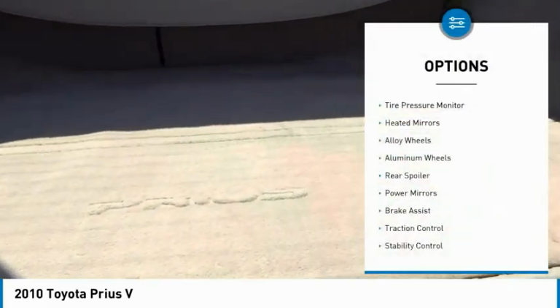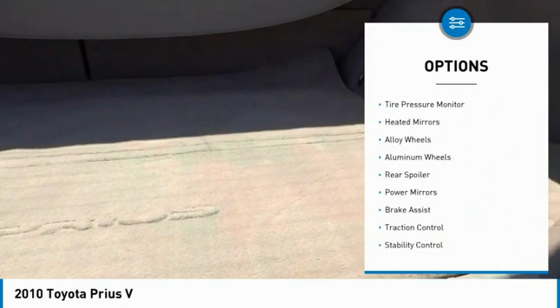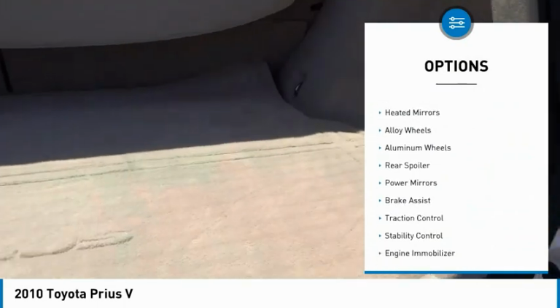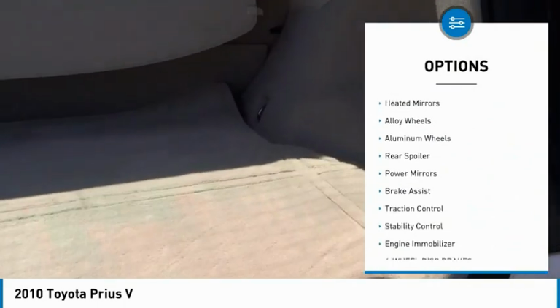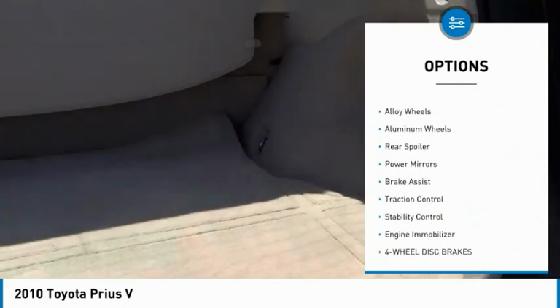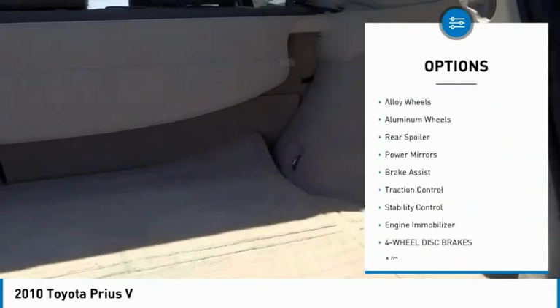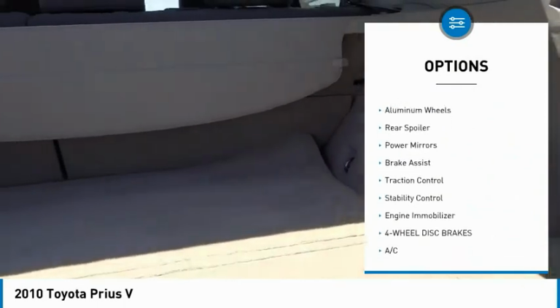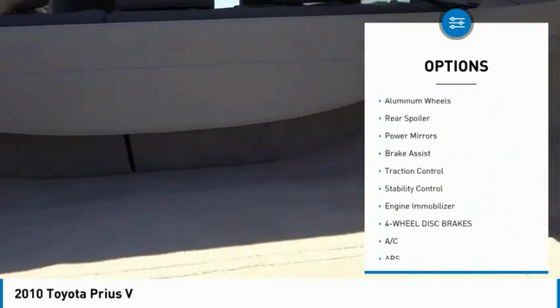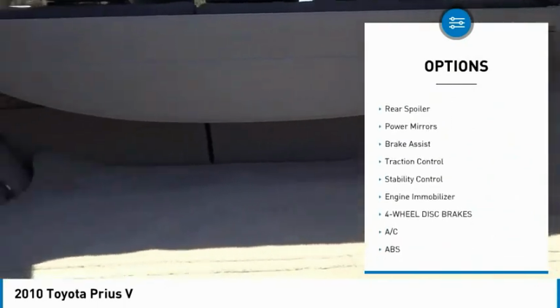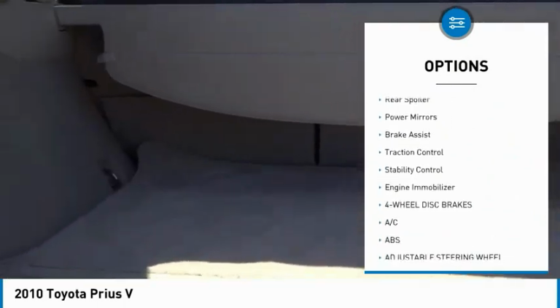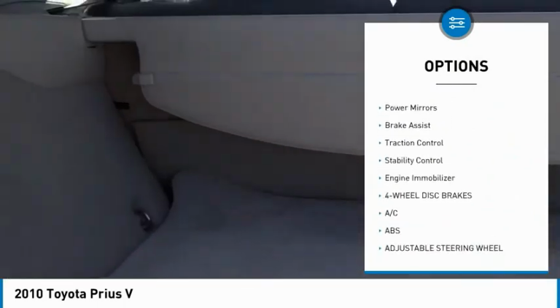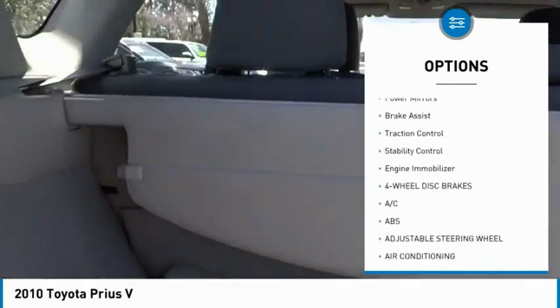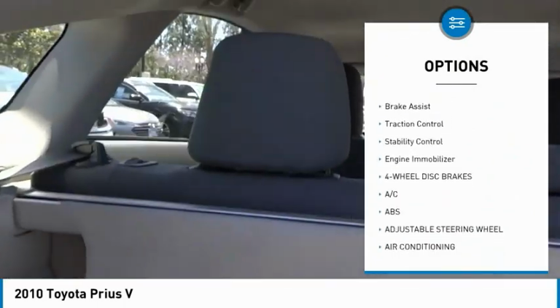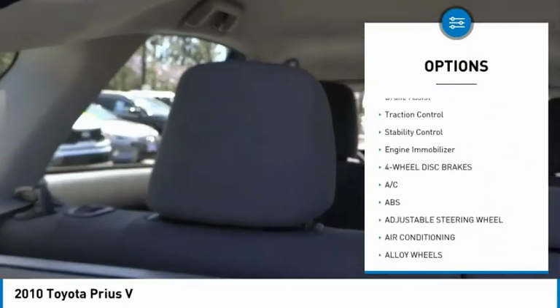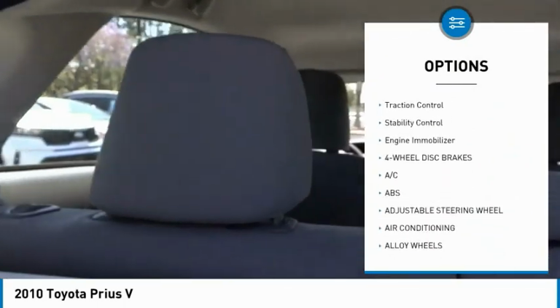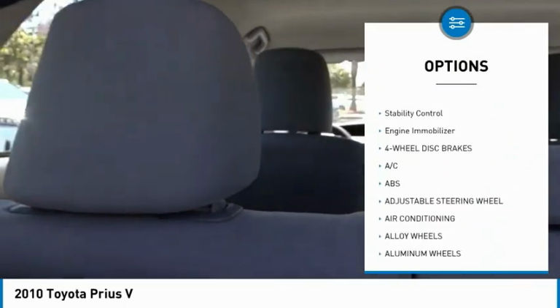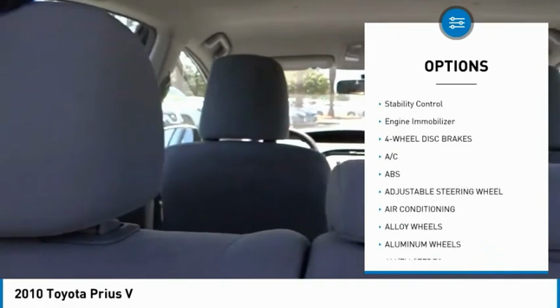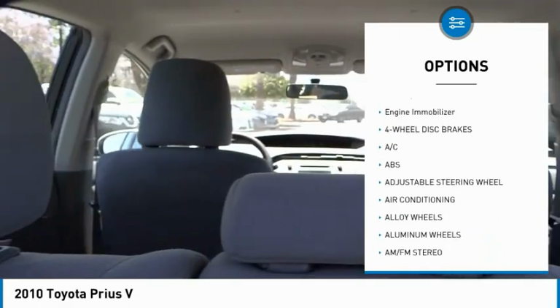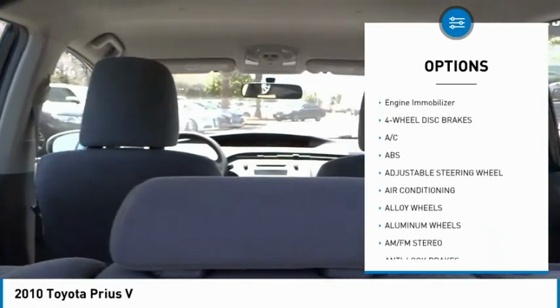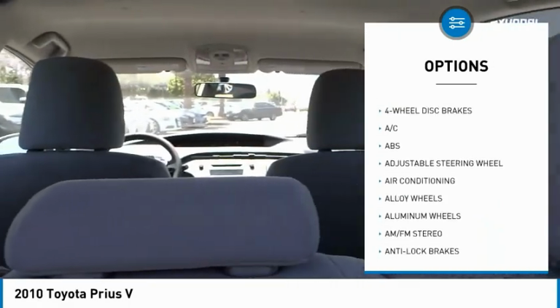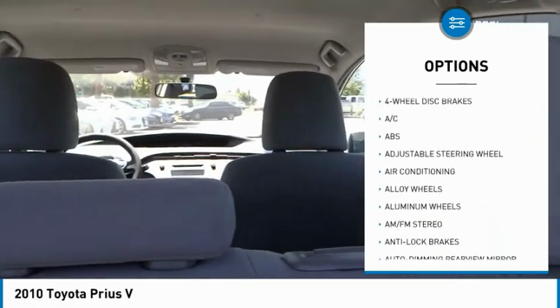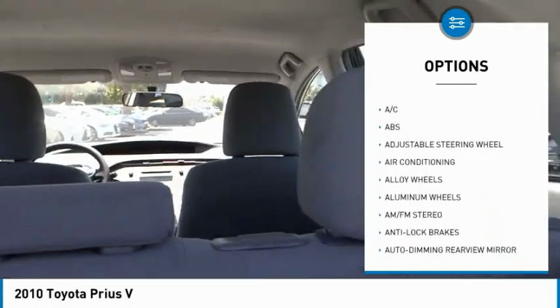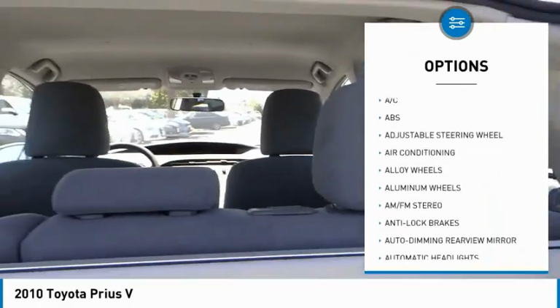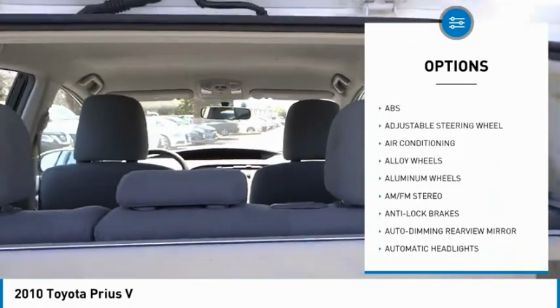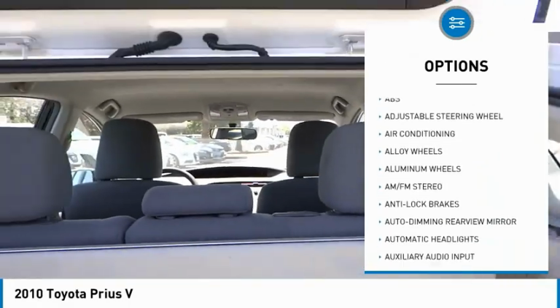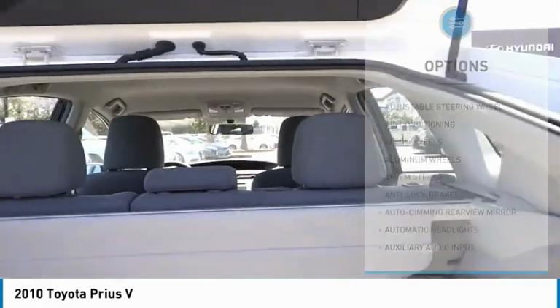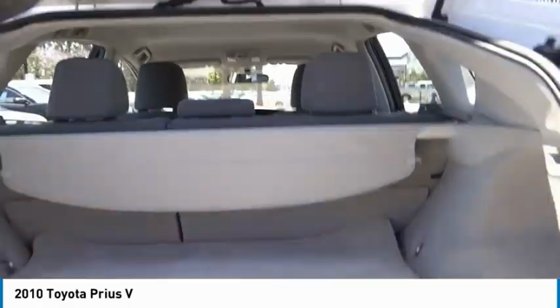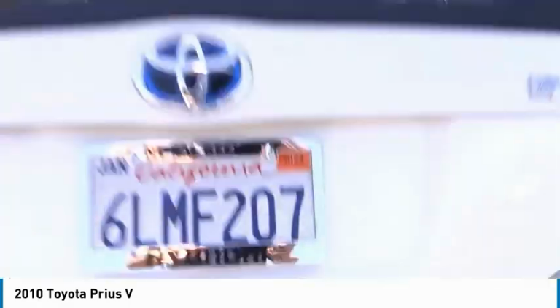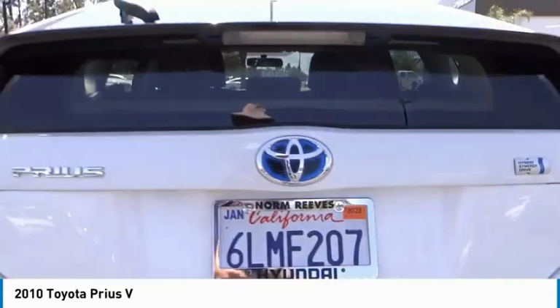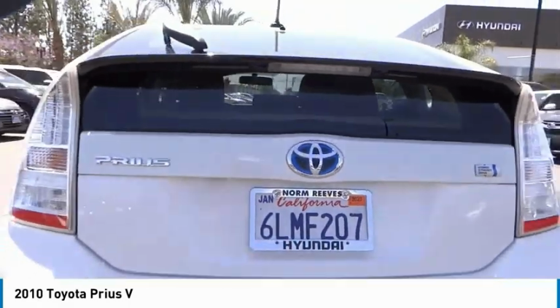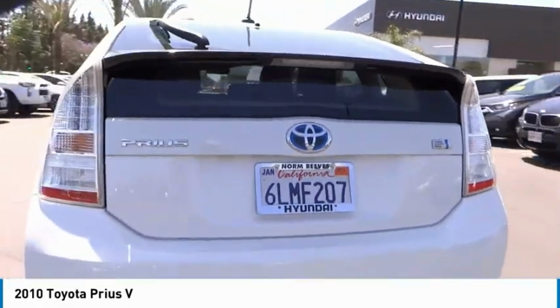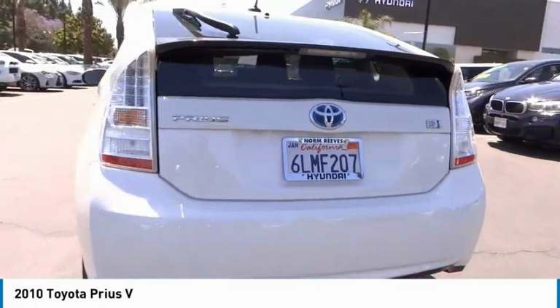Tire pressure monitor, heated mirrors, alloy wheels, aluminum wheels, rear spoiler, power mirrors, brake assist, traction control, stability control, engine immobilizer.